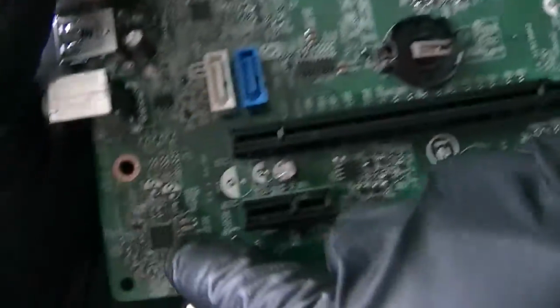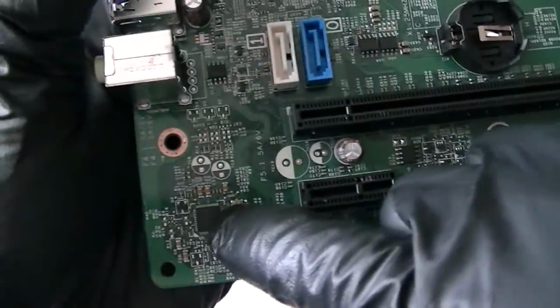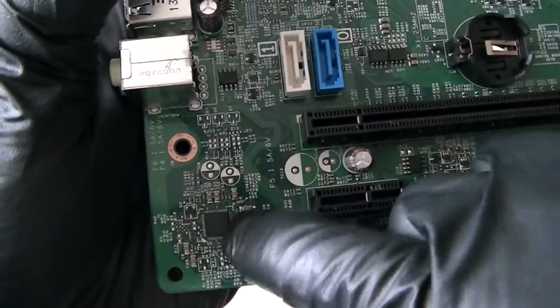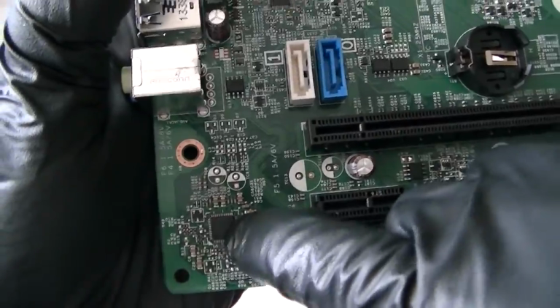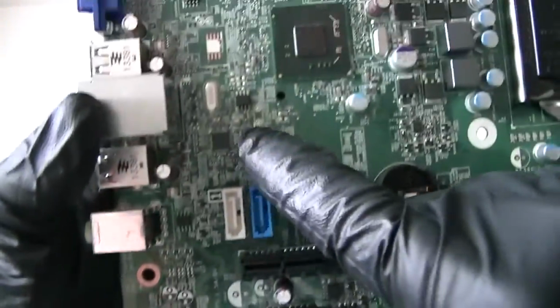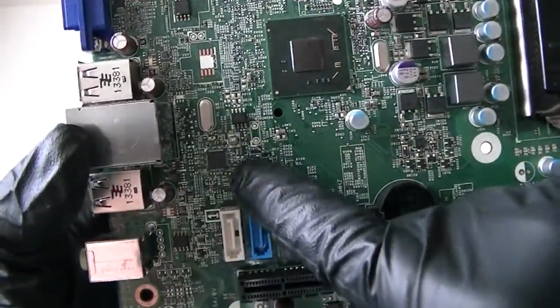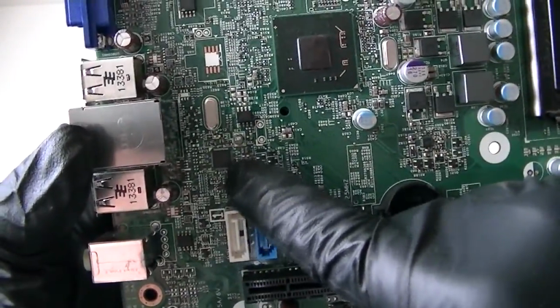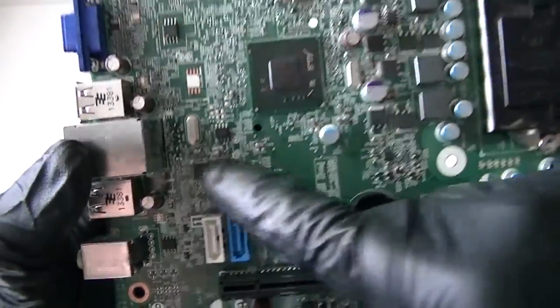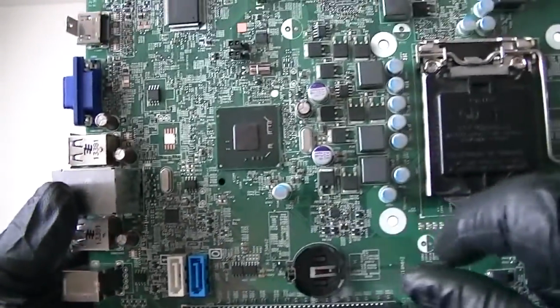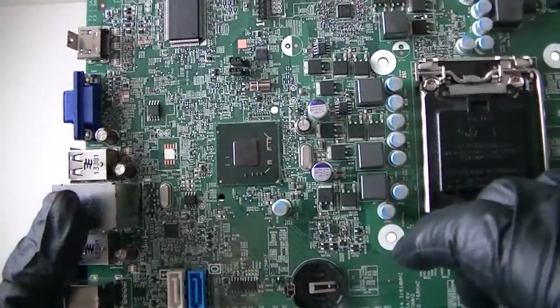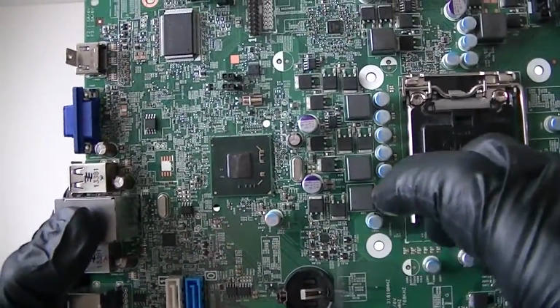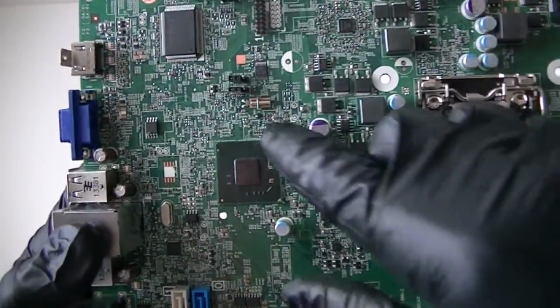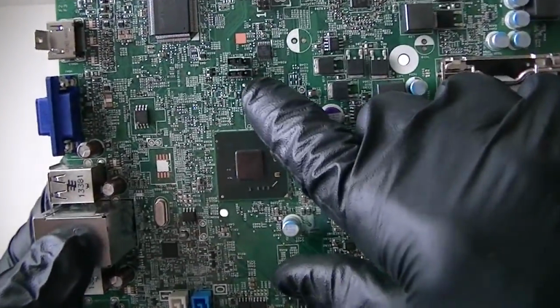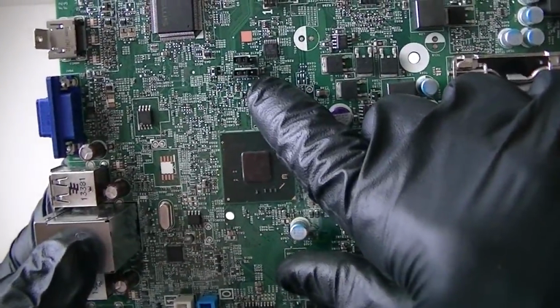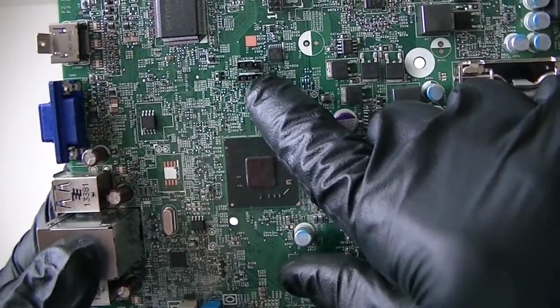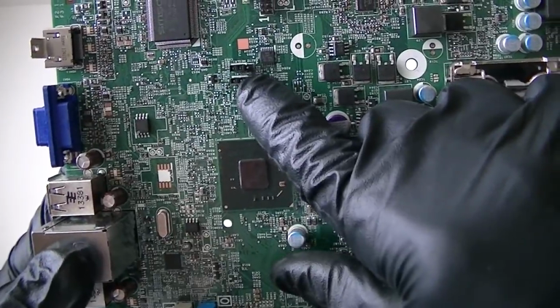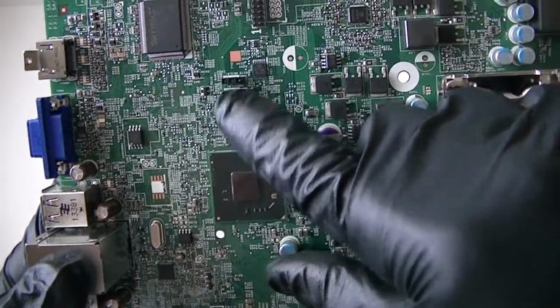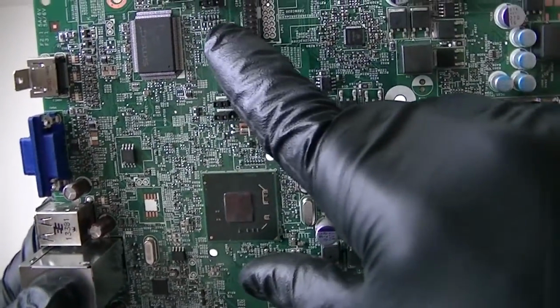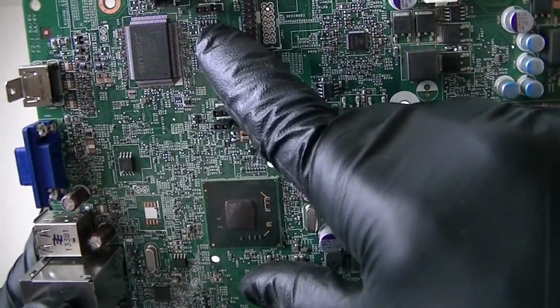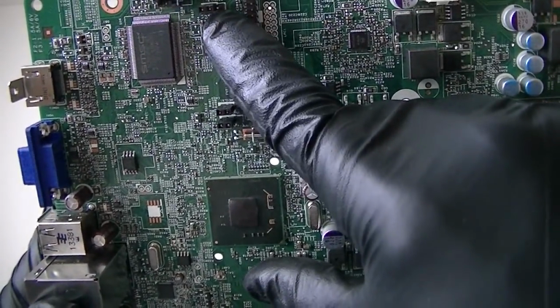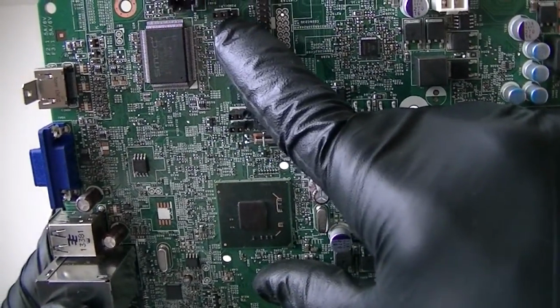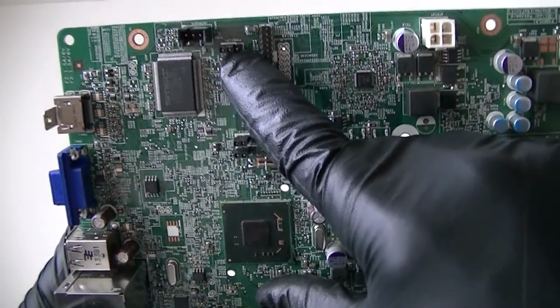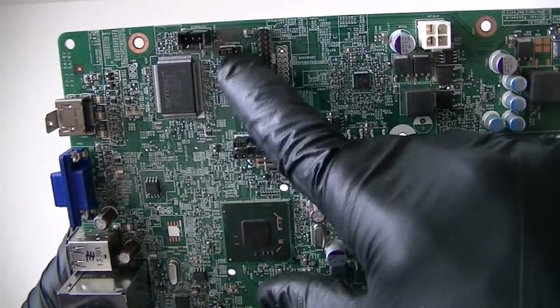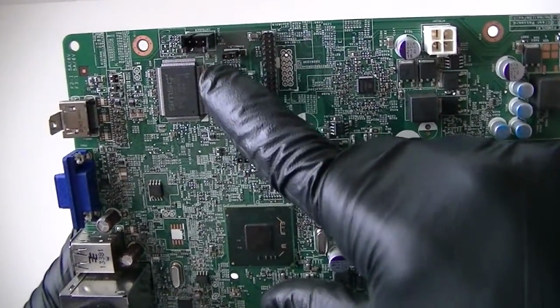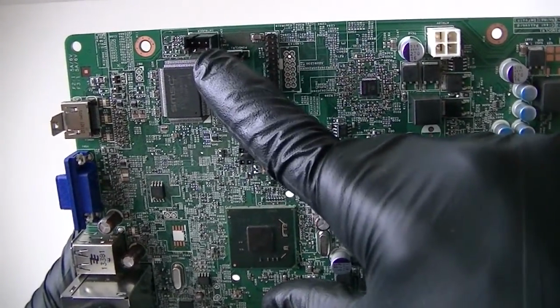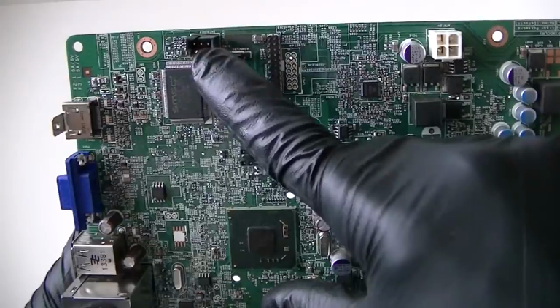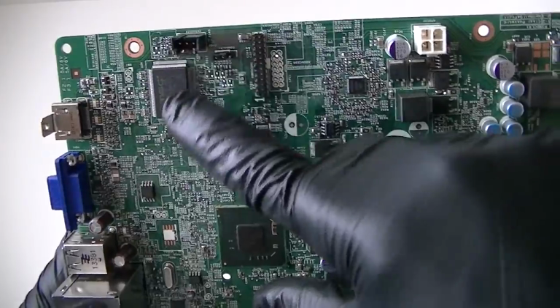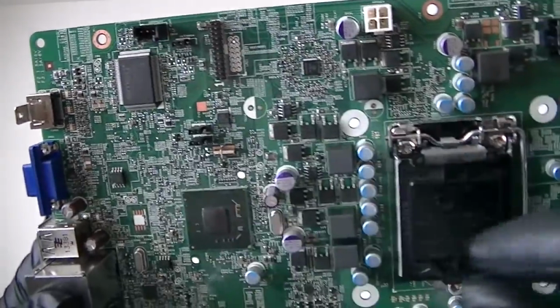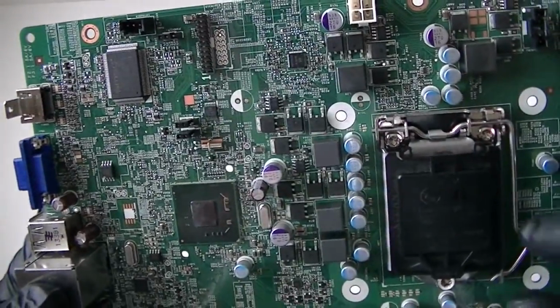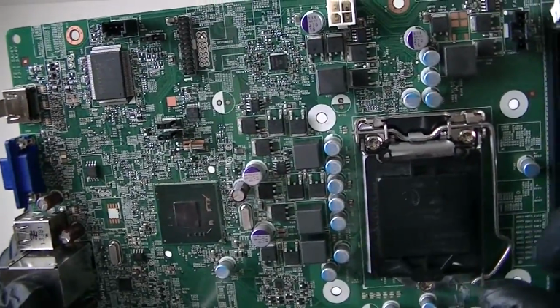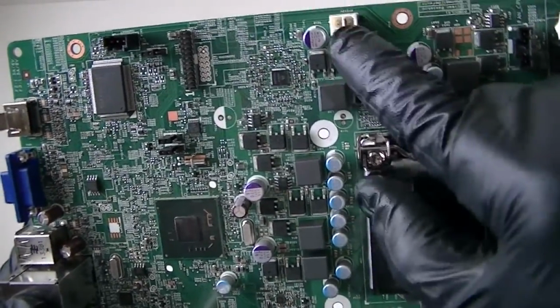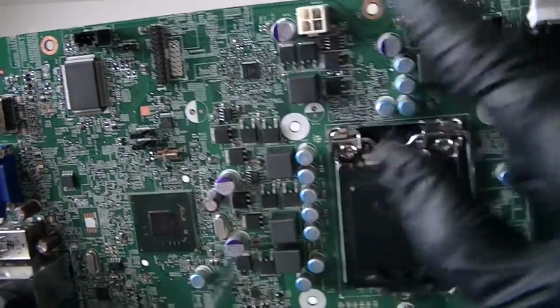Here's an audio chip right there. LAN chip right there. Here's a clear CMOS jumper right there. Password jumper right there. Intruder header right there. 4-pin for the power.